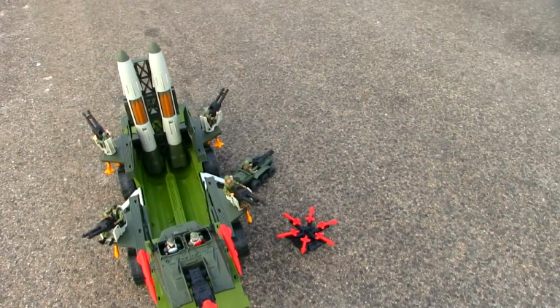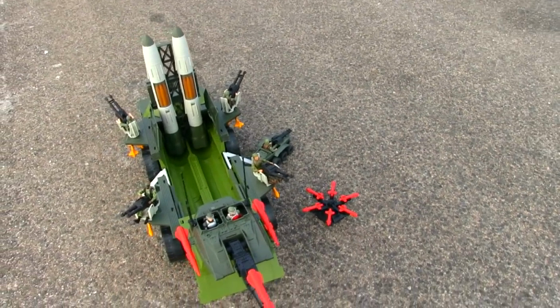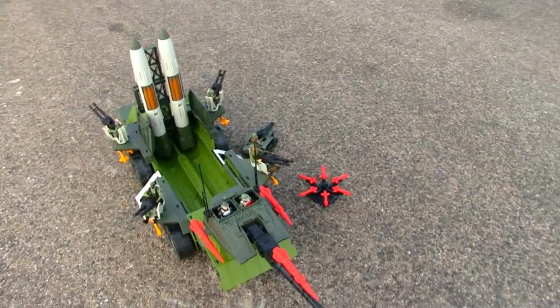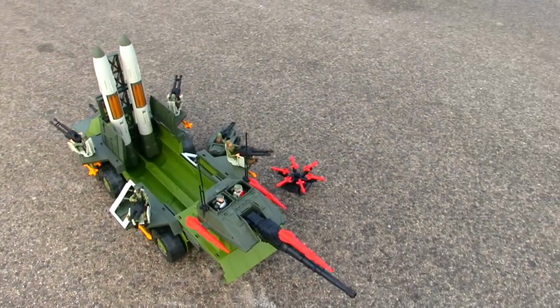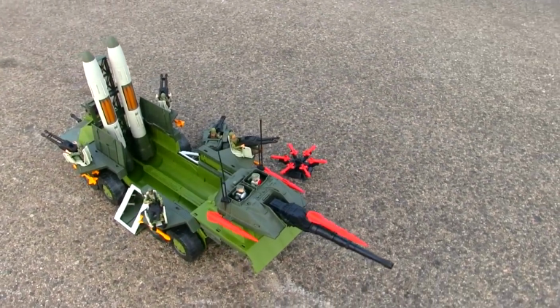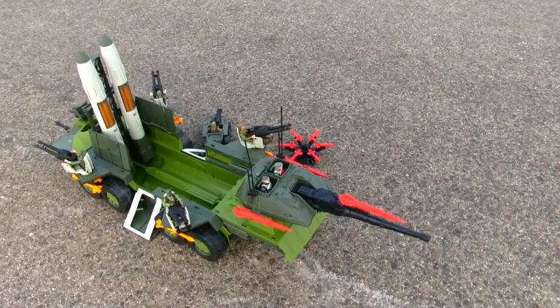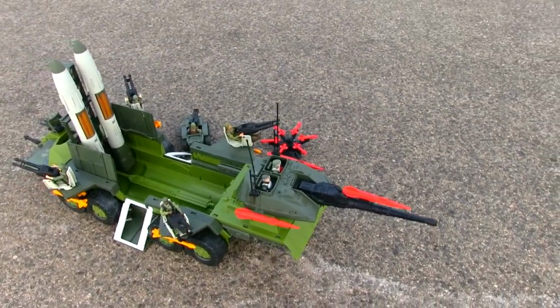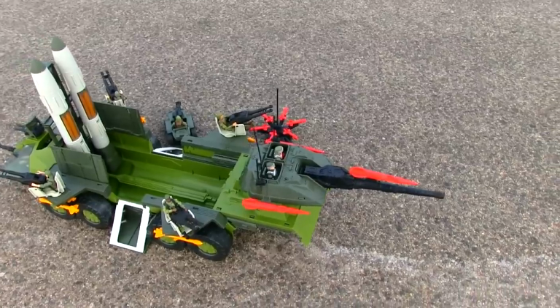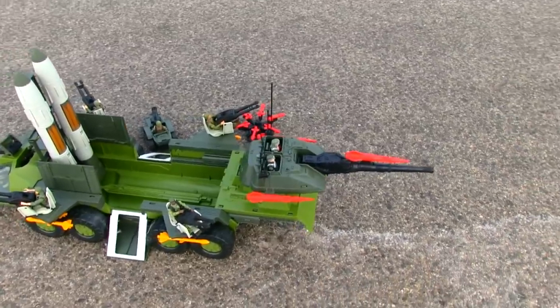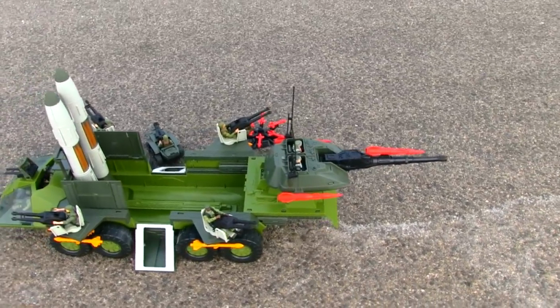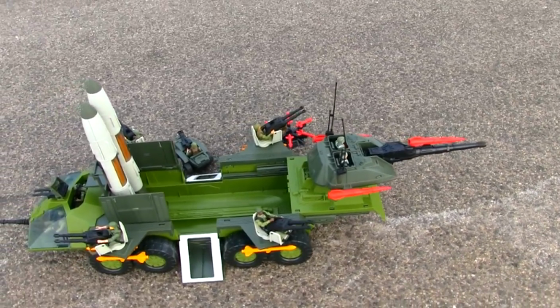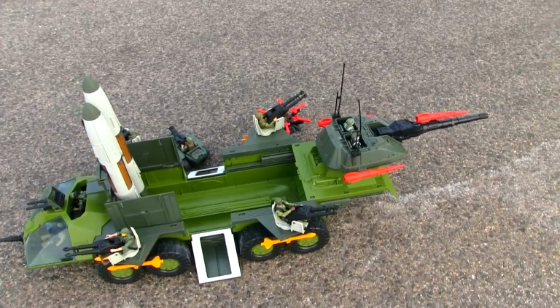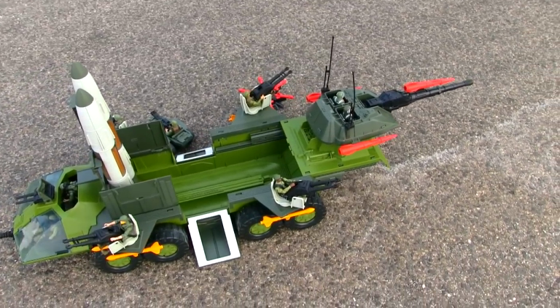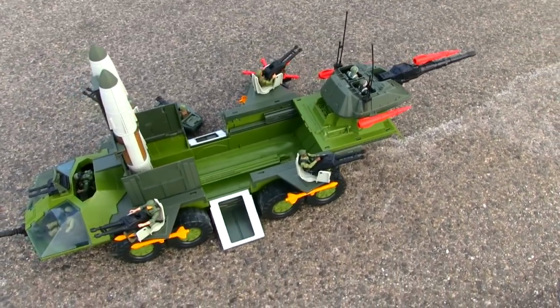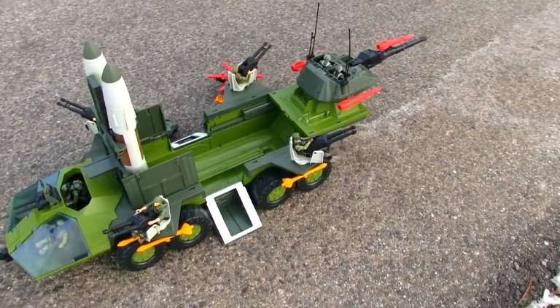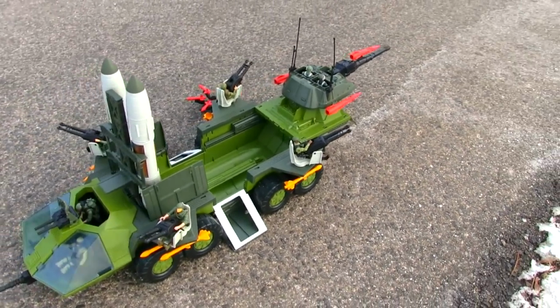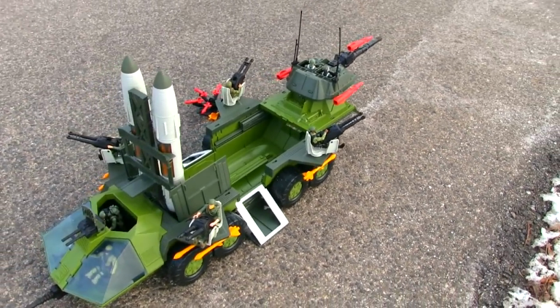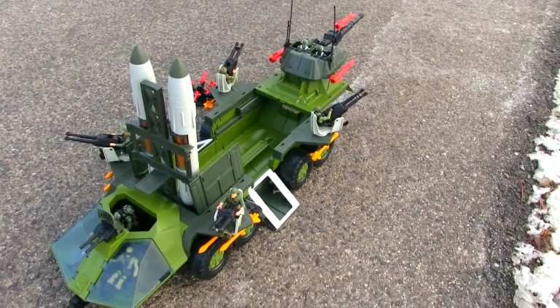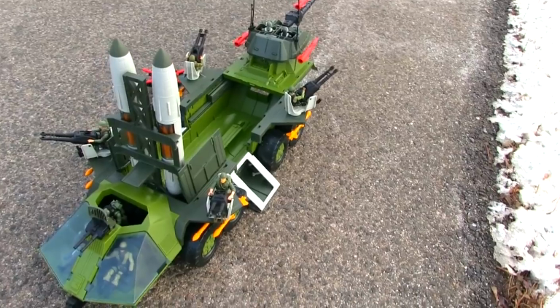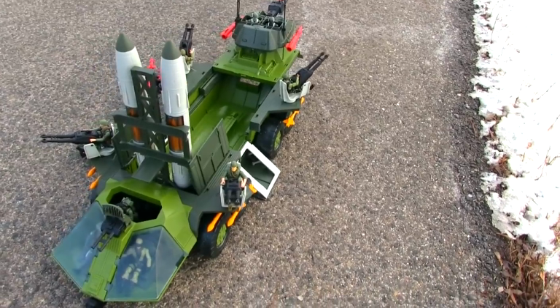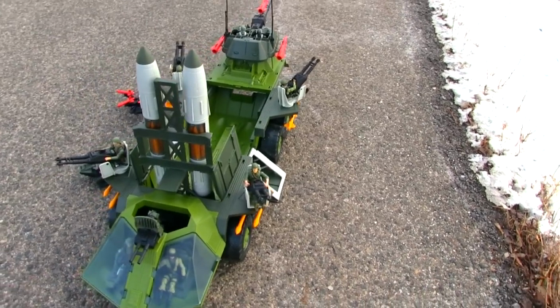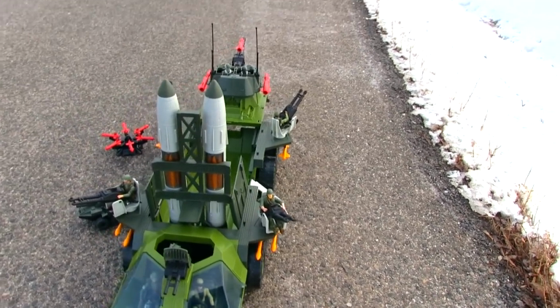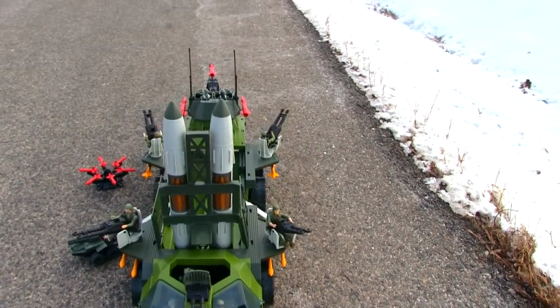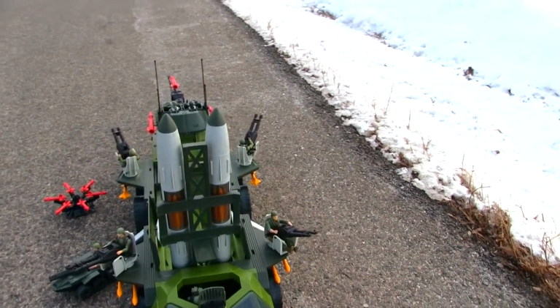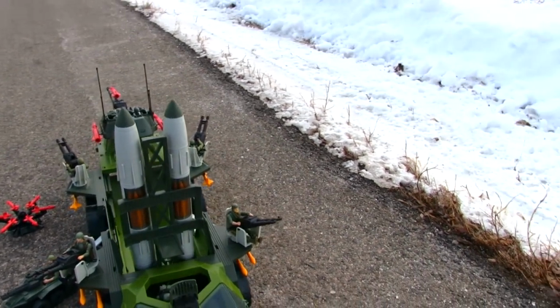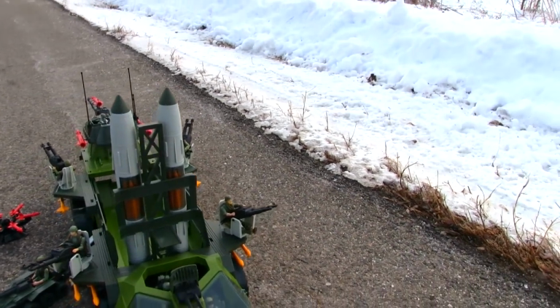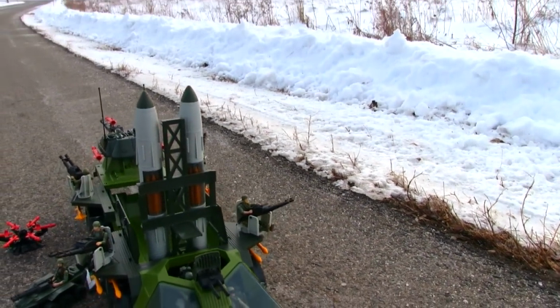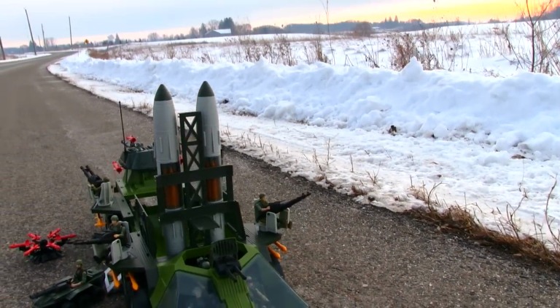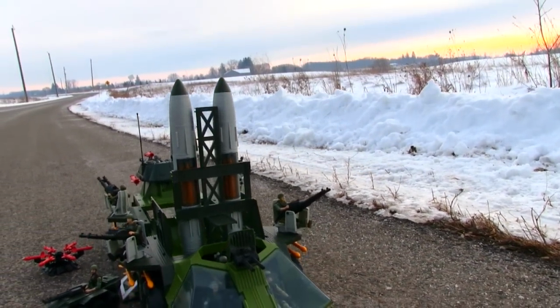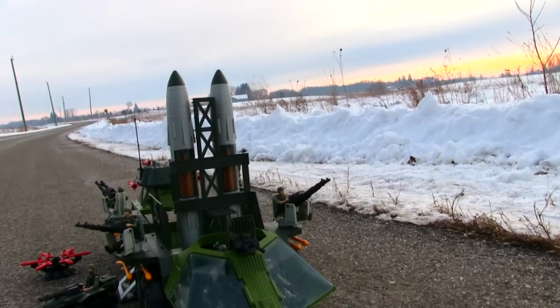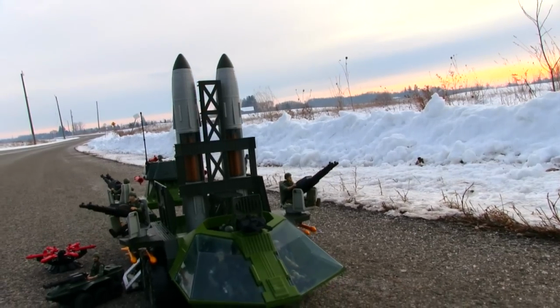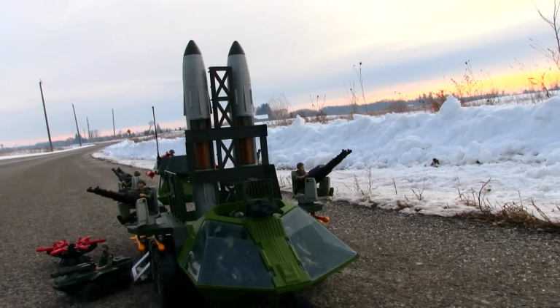Every time I see it, it's kind of like the USS Flag — it's a slightly smaller version of the USS Flag feeling for me.